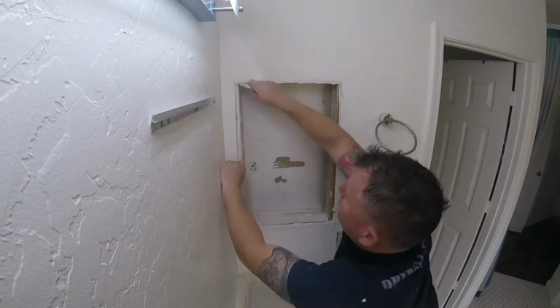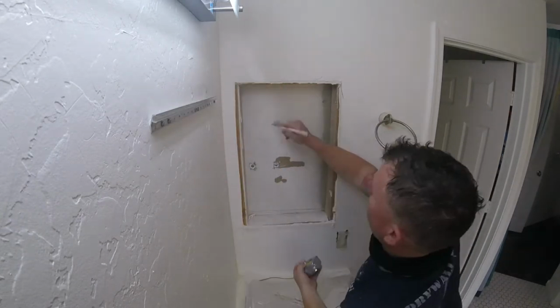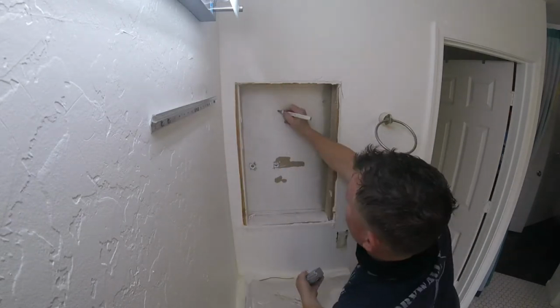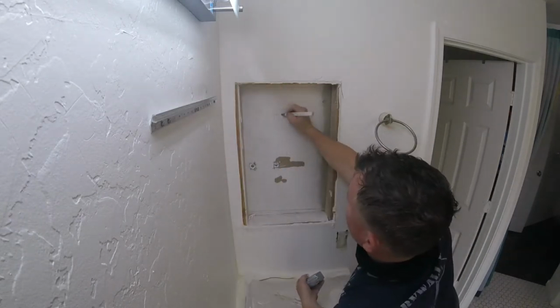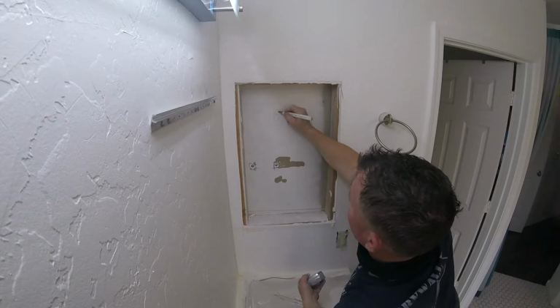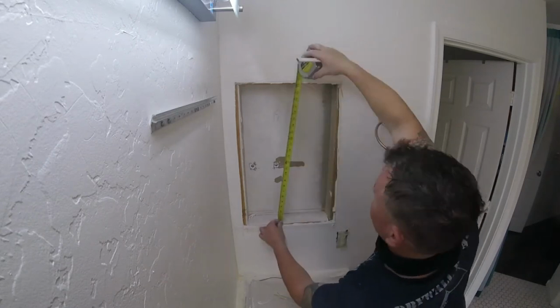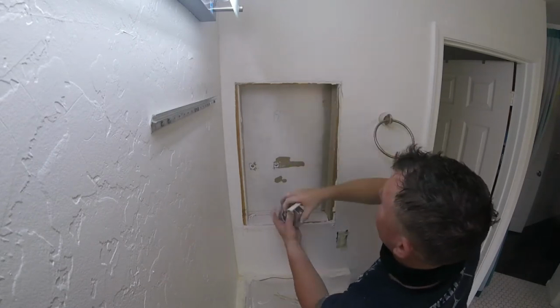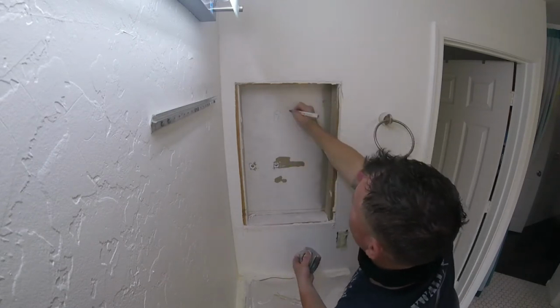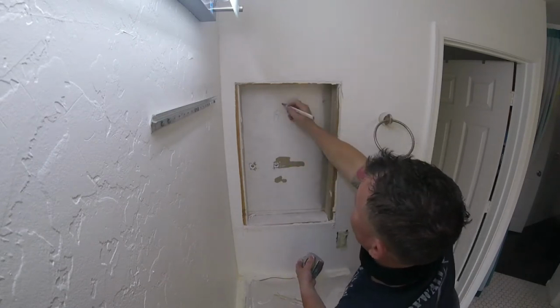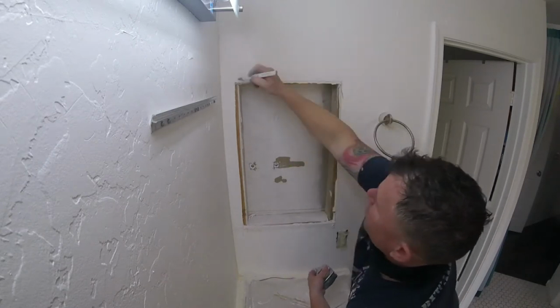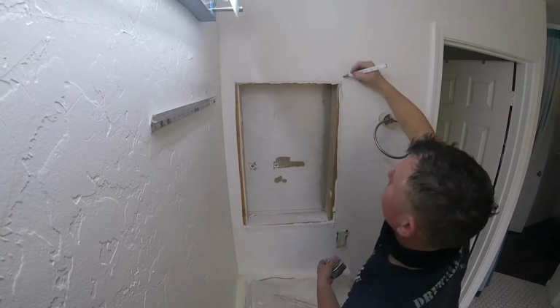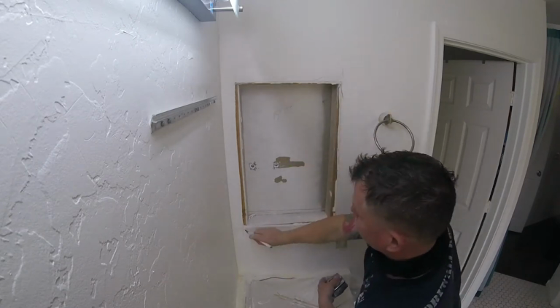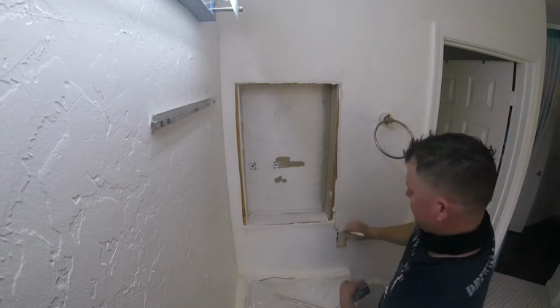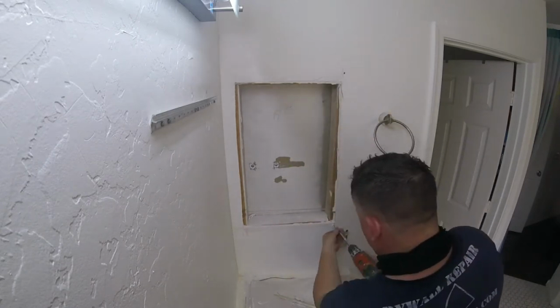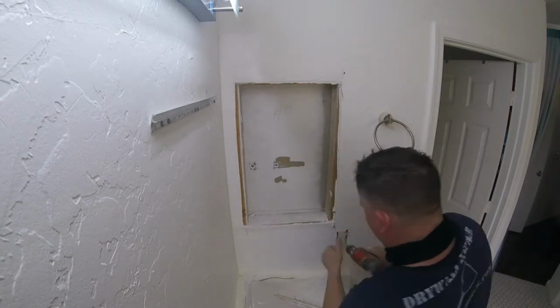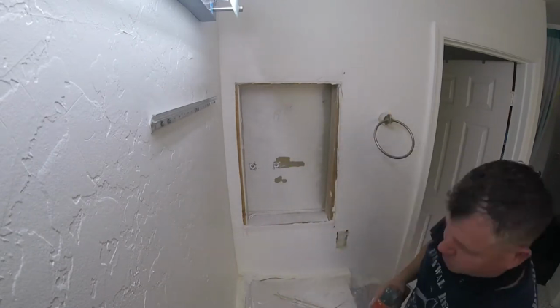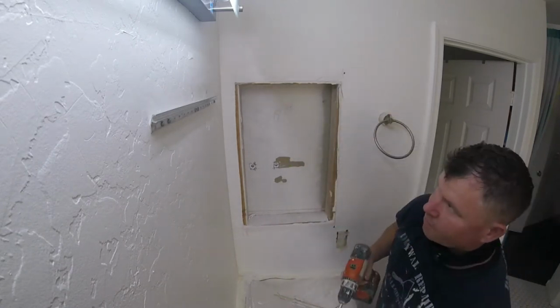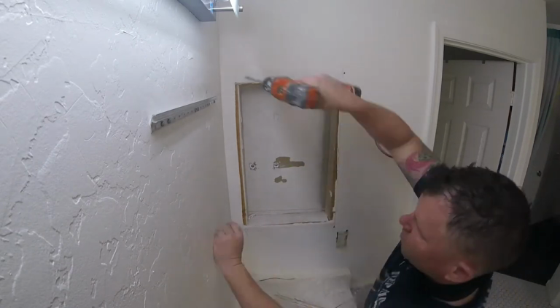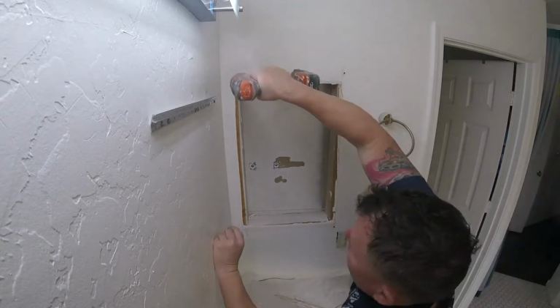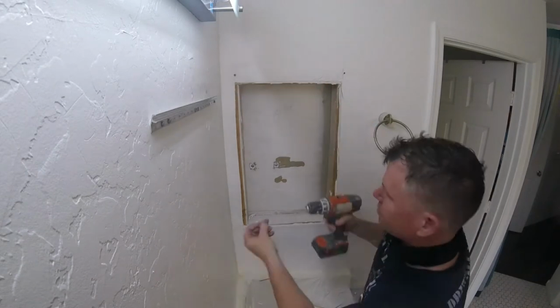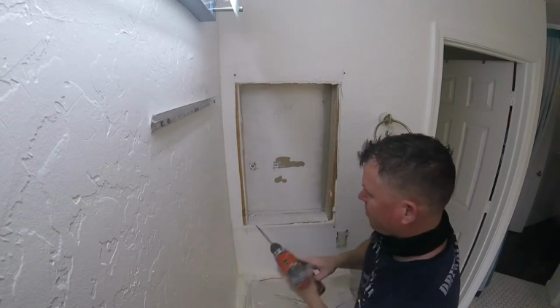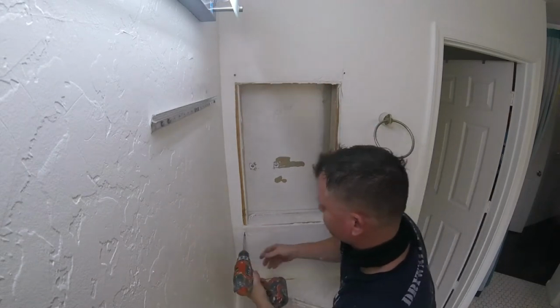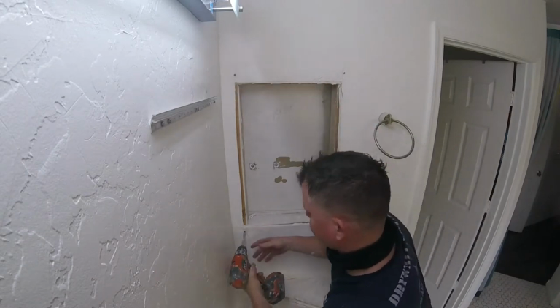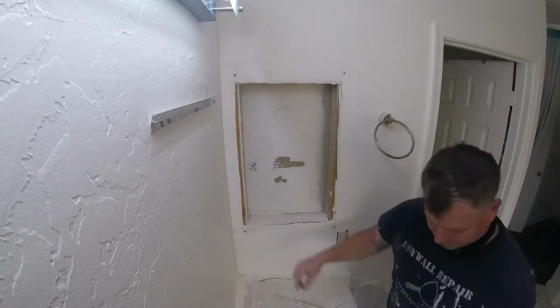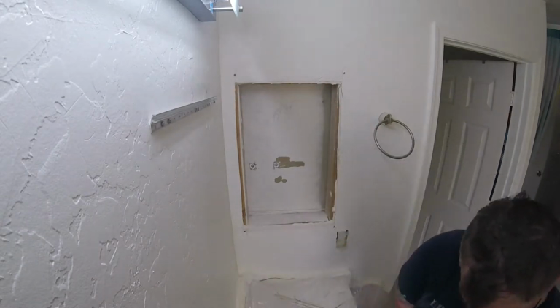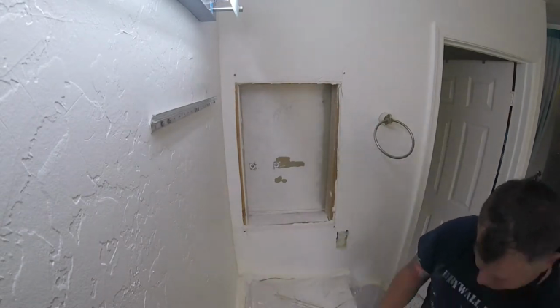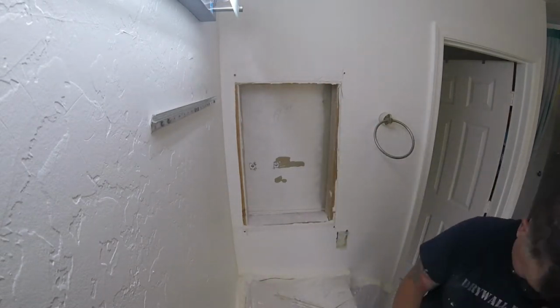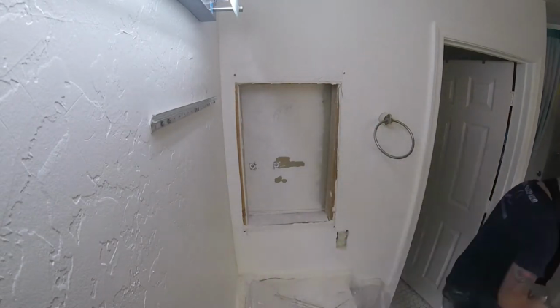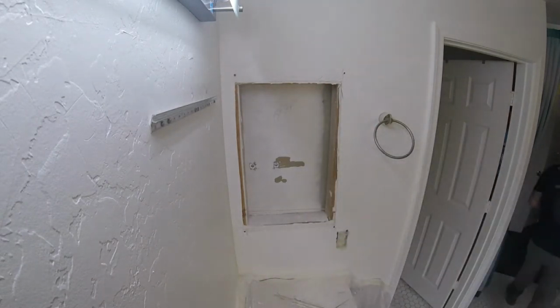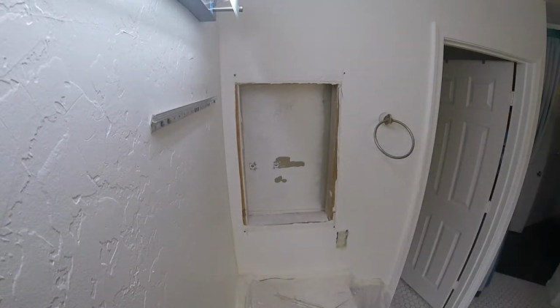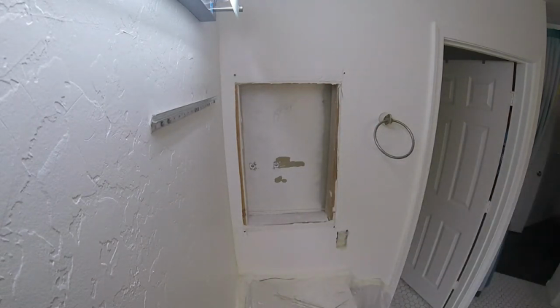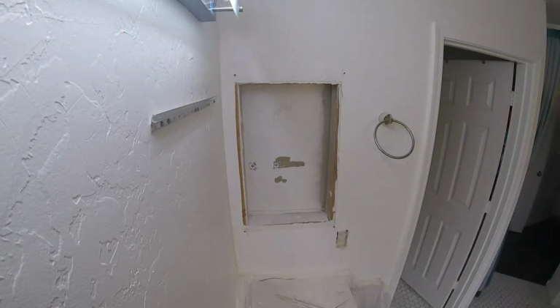Basically the areas you want to cut out halfway on the studs, so you have something to screw the new sheetrock piece to. If you don't cut it back, then you're going to have to add framing. So it's easier to cut it back halfway.